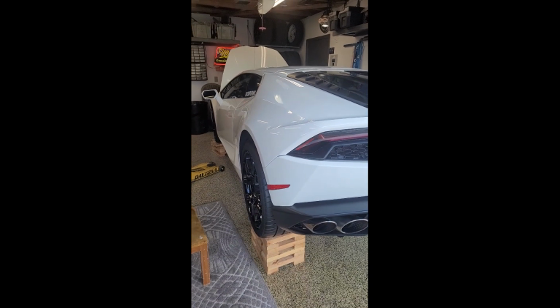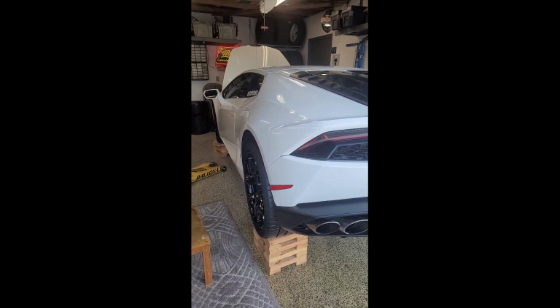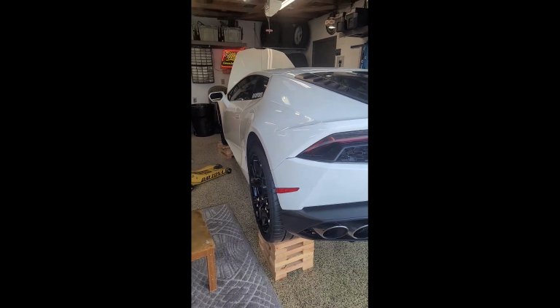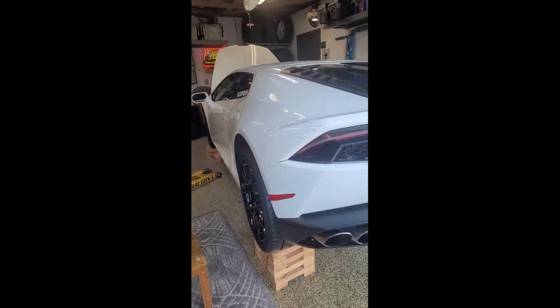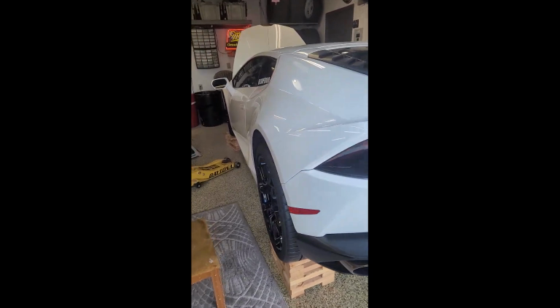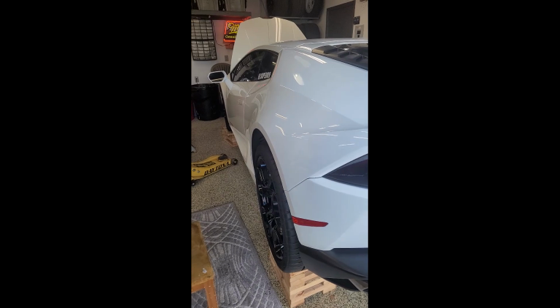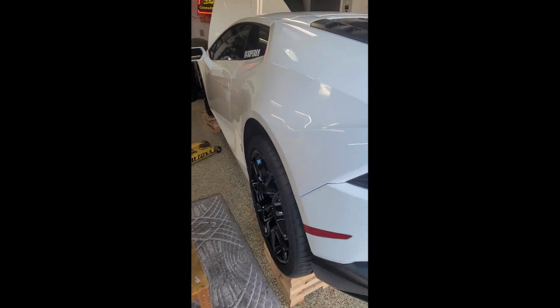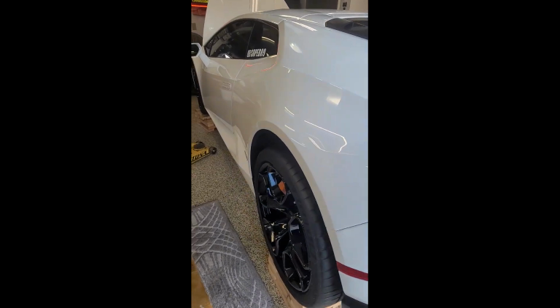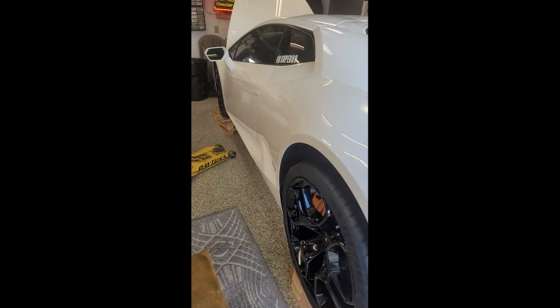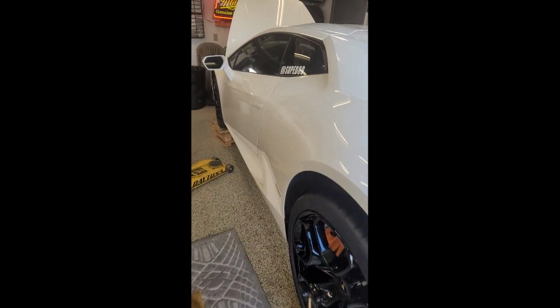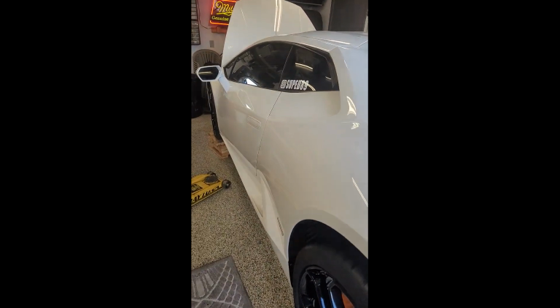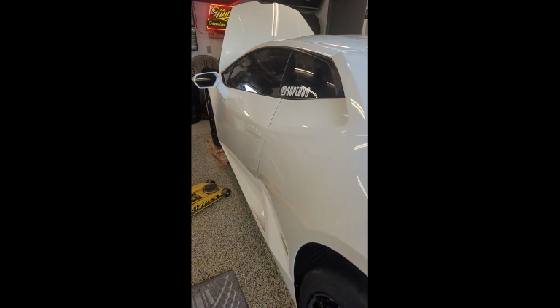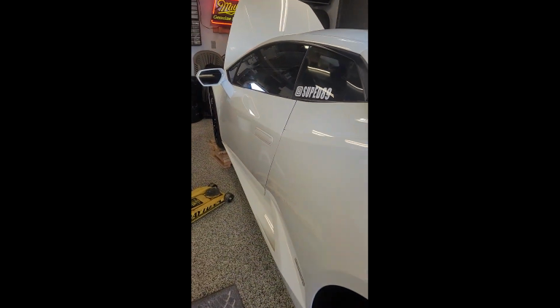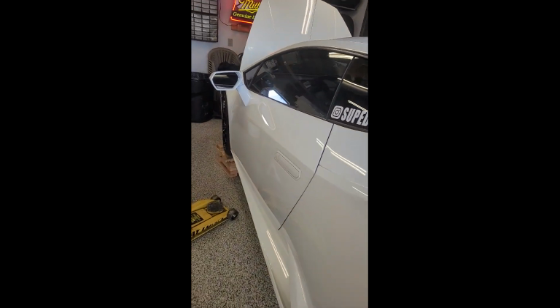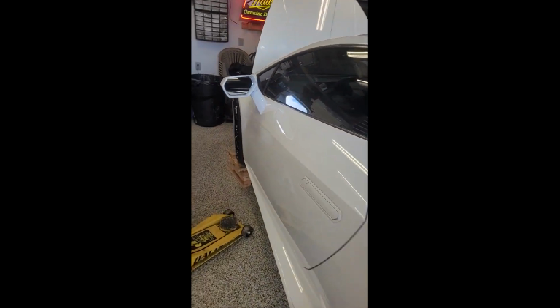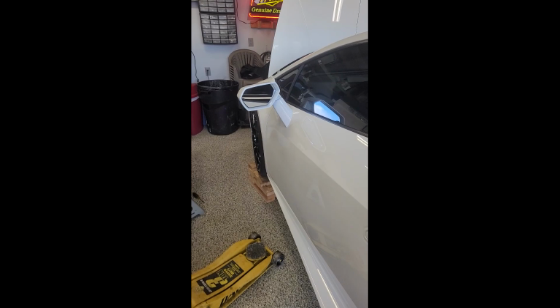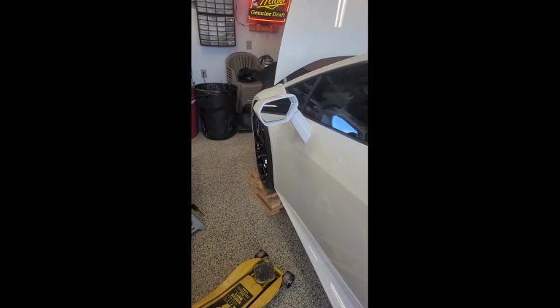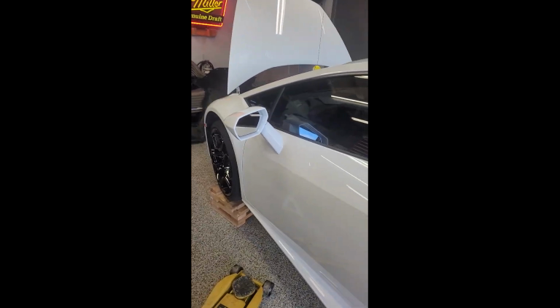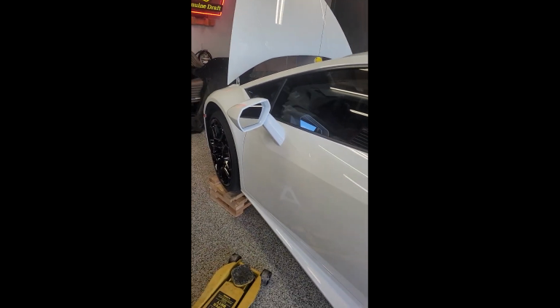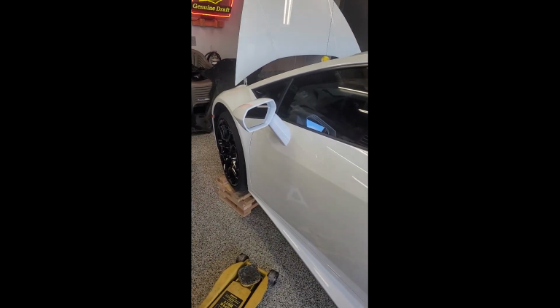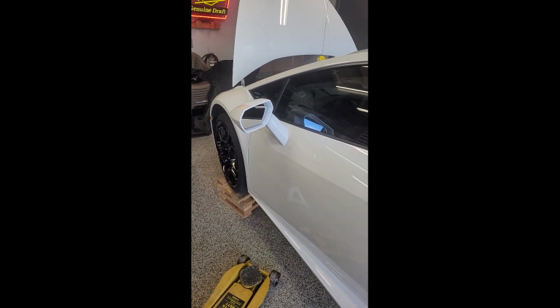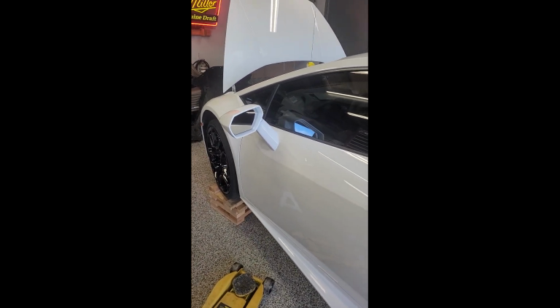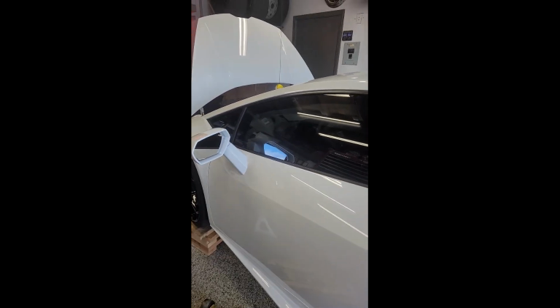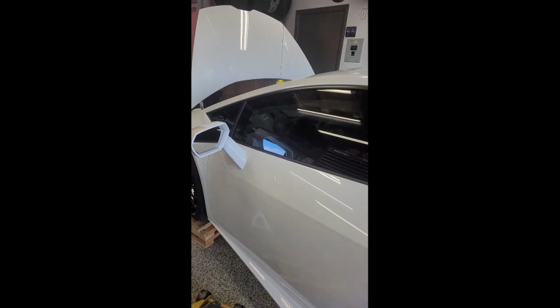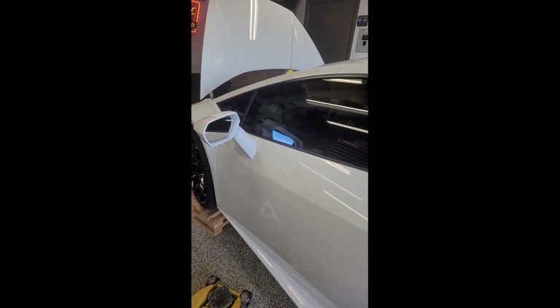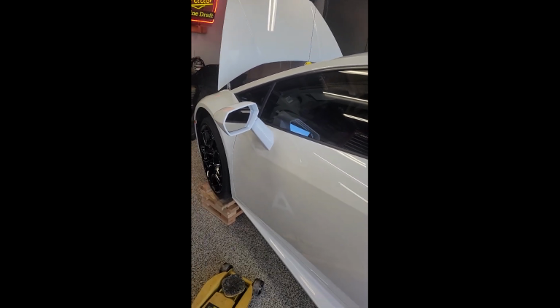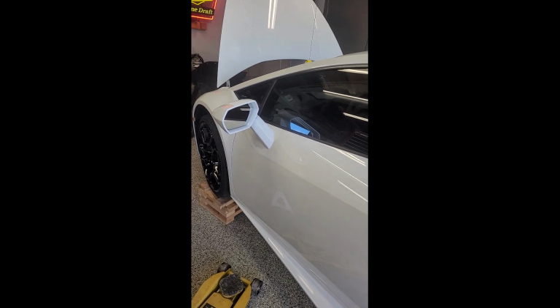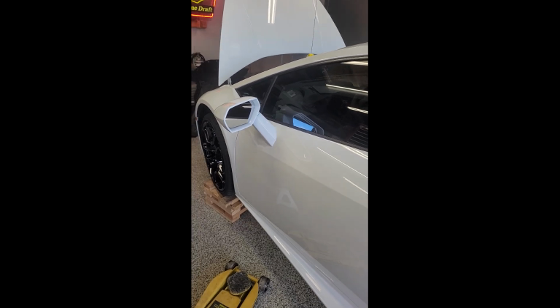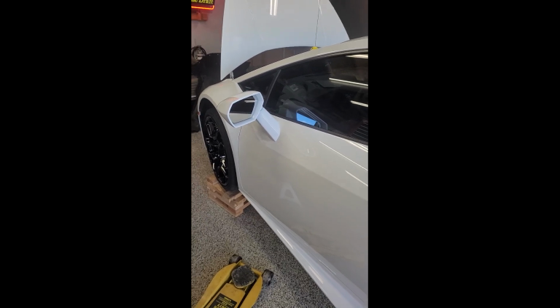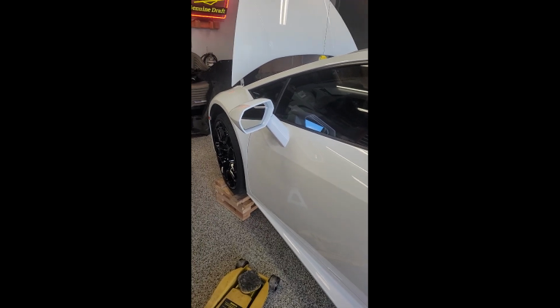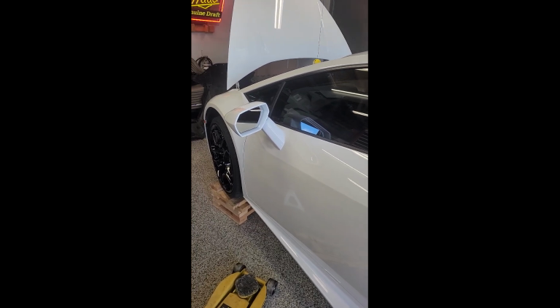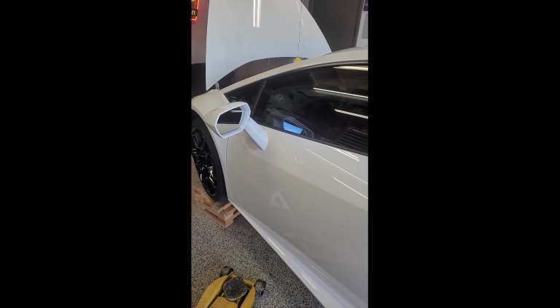Hey guys, next thing on the list for the Huracan maintenance is going to be the brake fluid flush. No idea what the dealer charges — it was part of the $10,000 maintenance plan, so I'm guessing probably a thousand bucks or more.